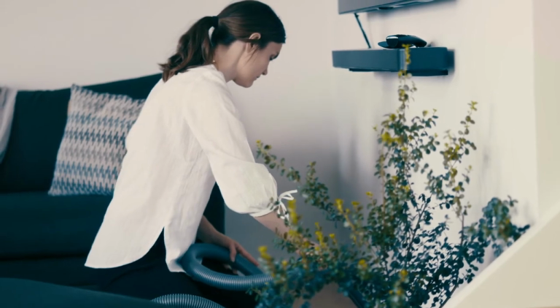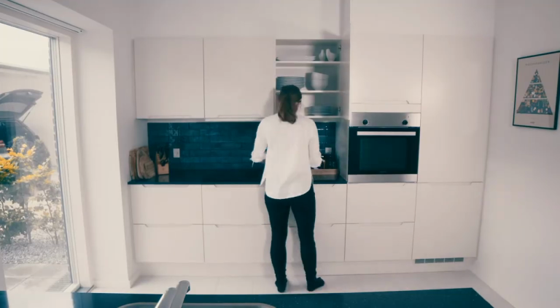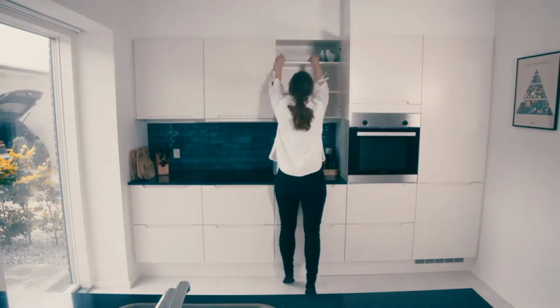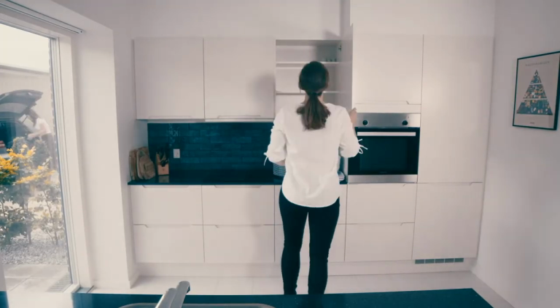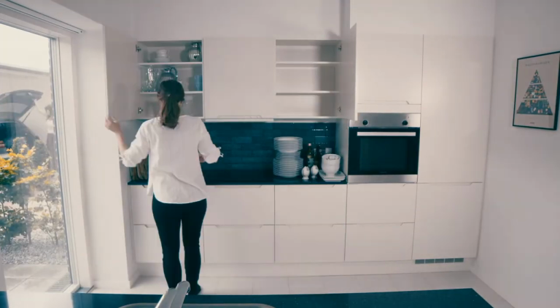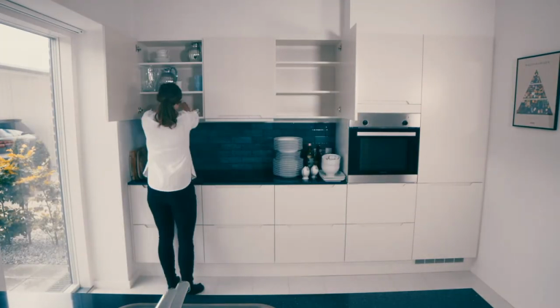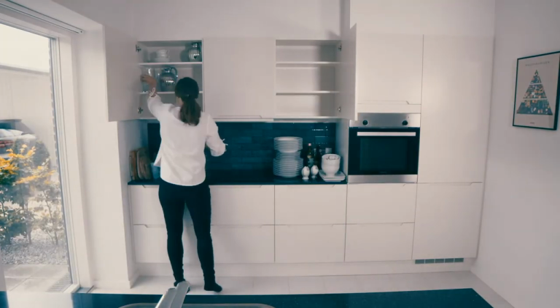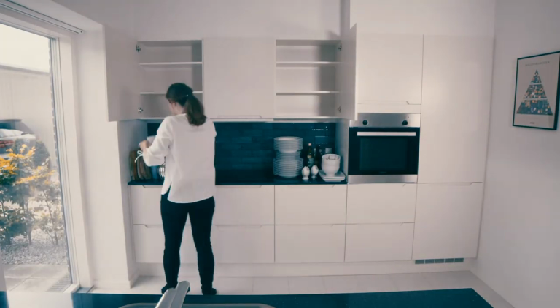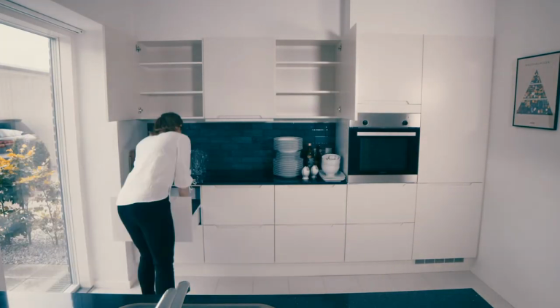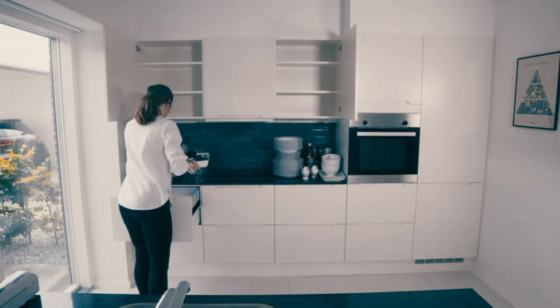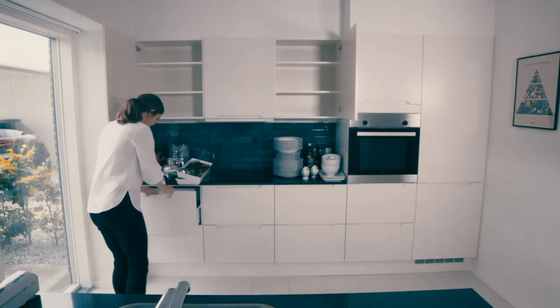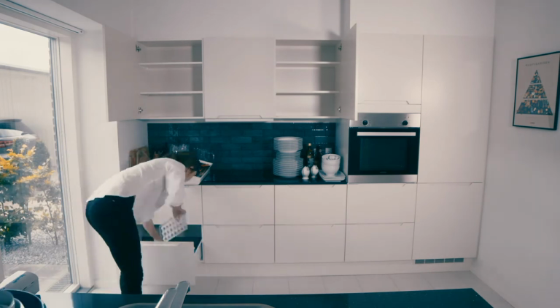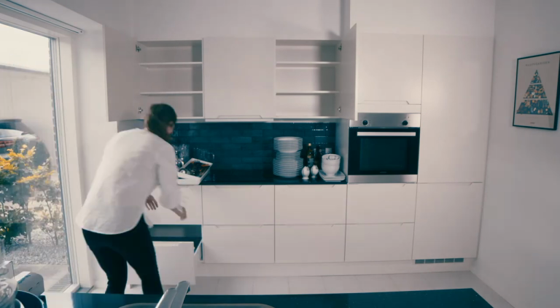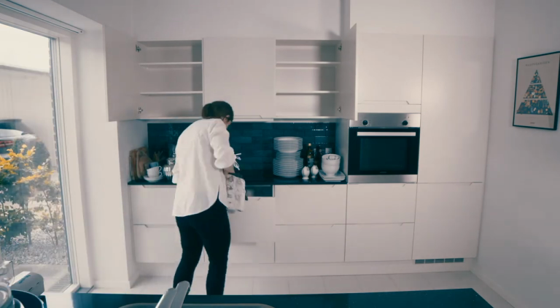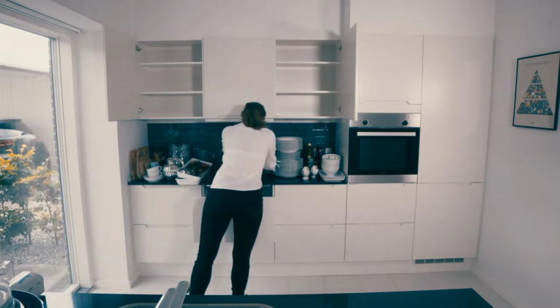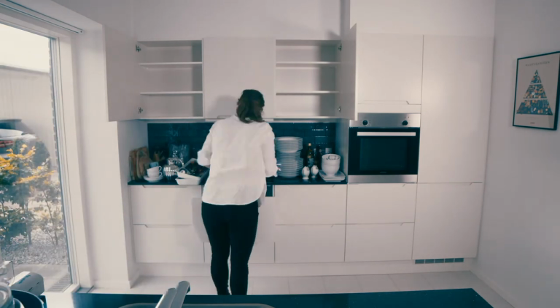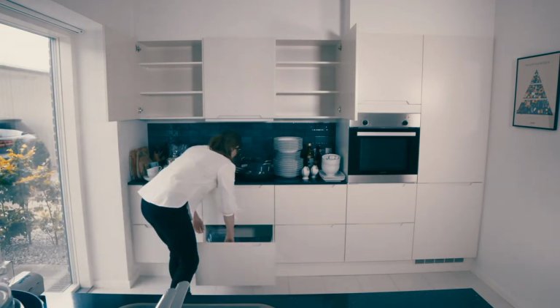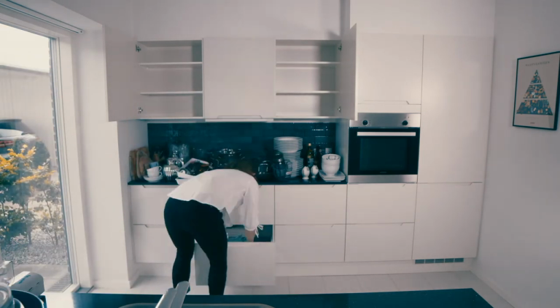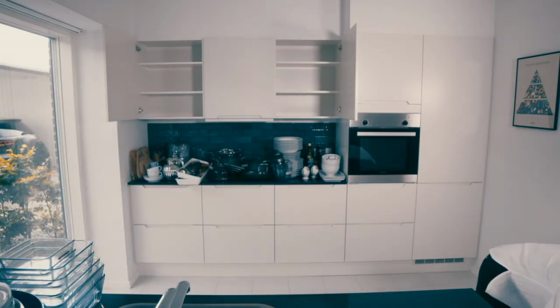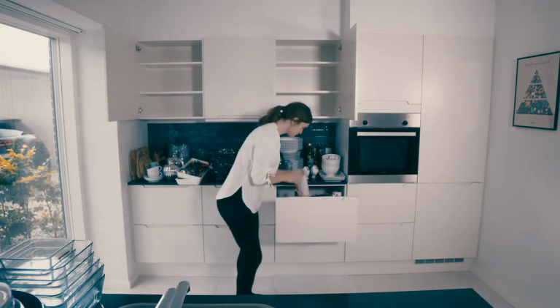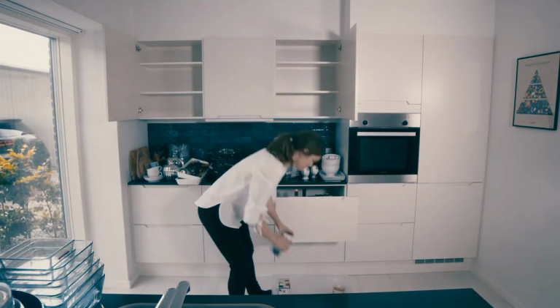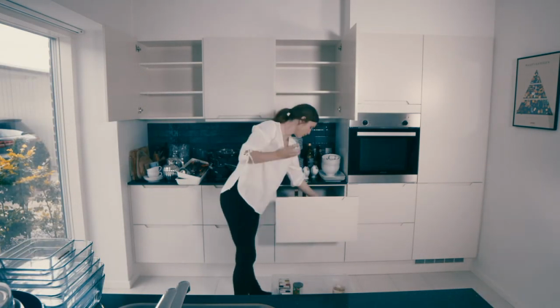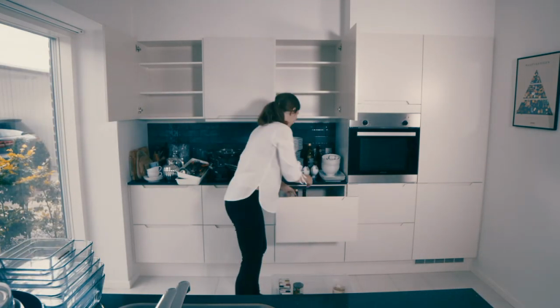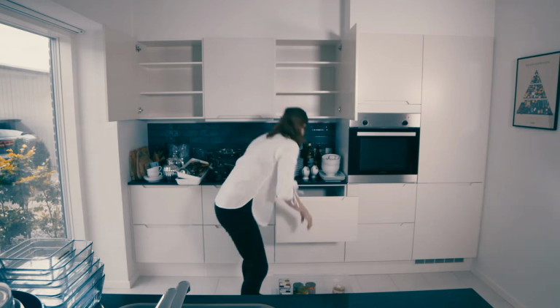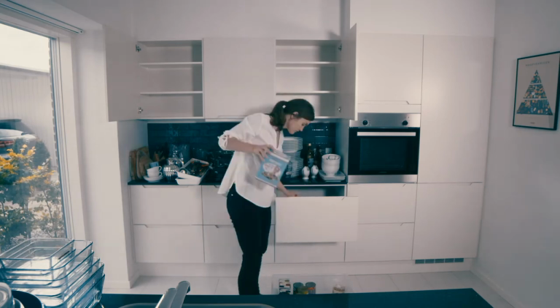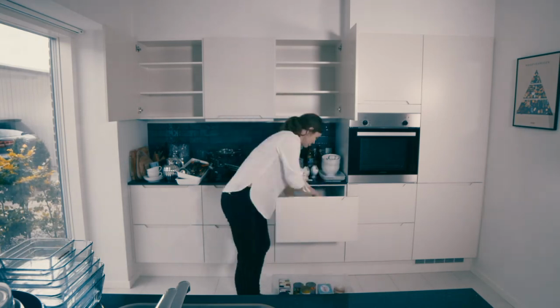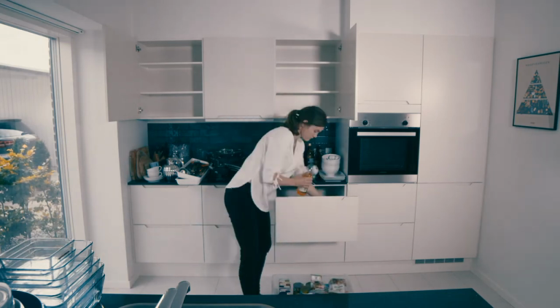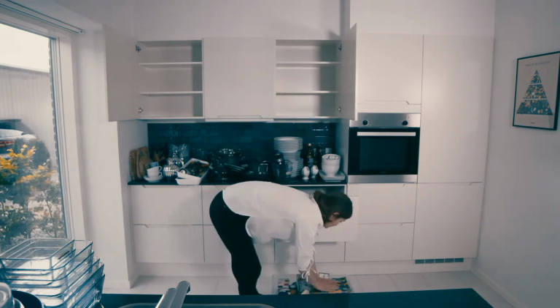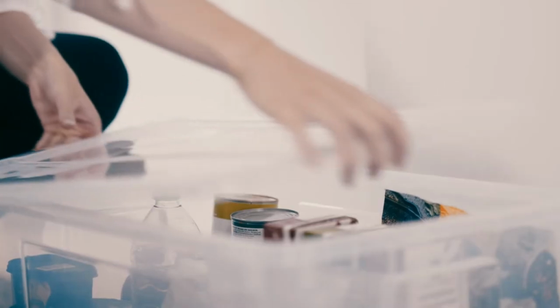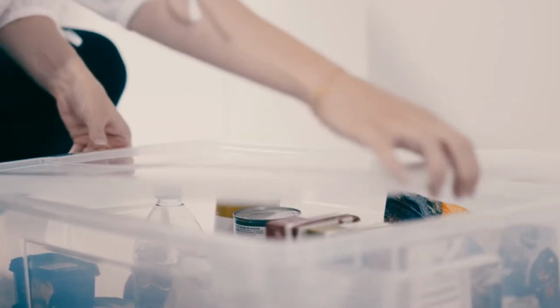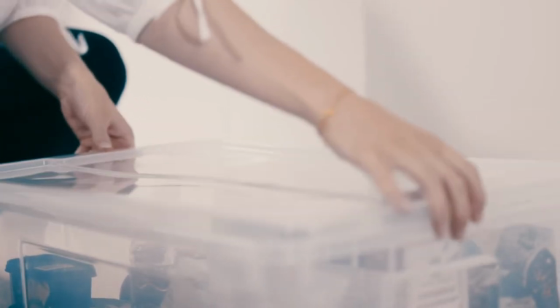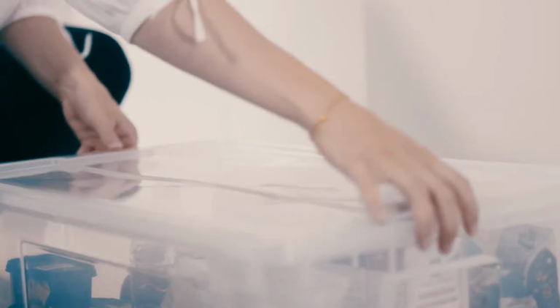You must empty your kitchen cabinets and drawers completely of foodstuffs and kitchen utensils before we arrive. Items can be placed on the kitchen or dining room table and put back in the cupboards after the treatment.